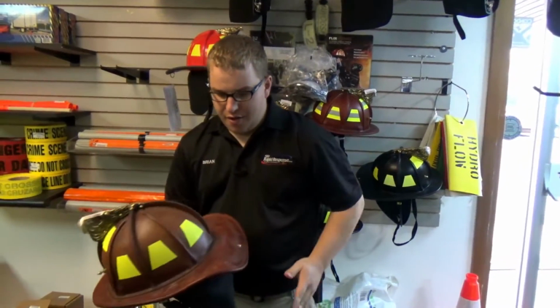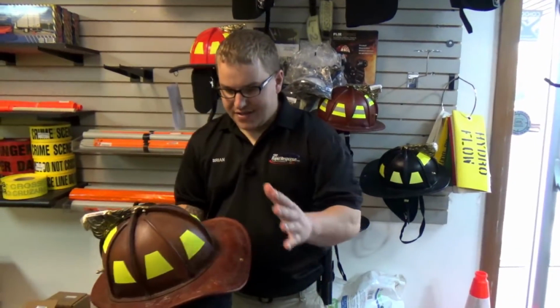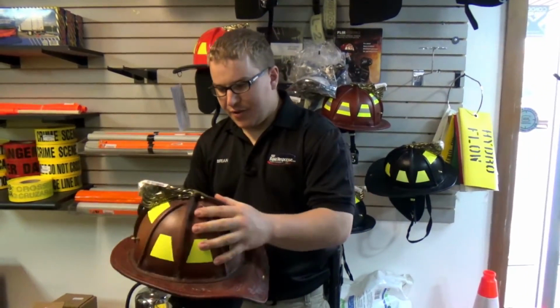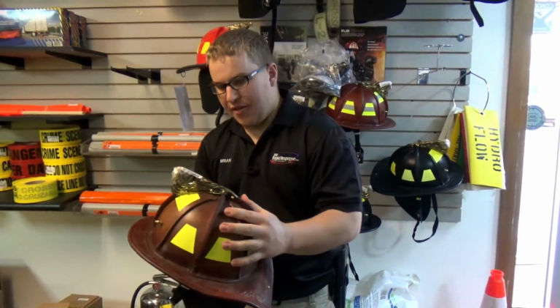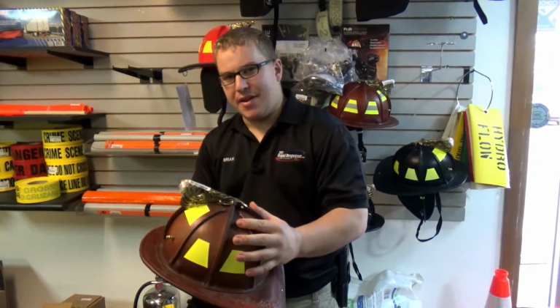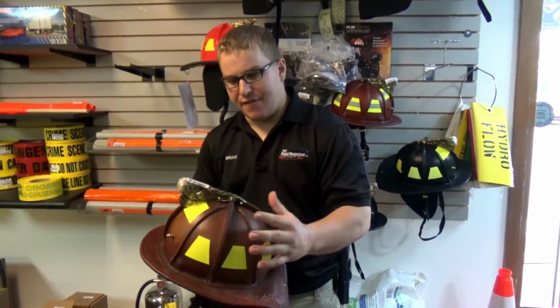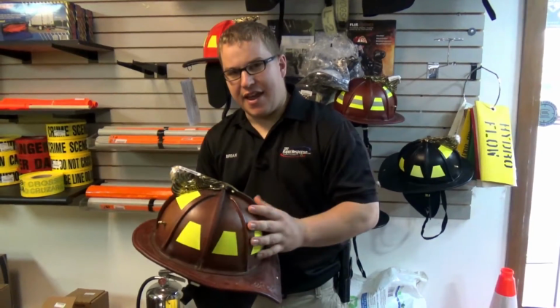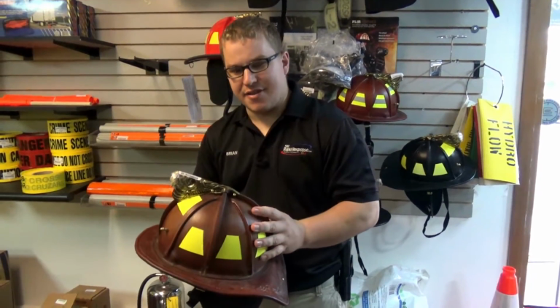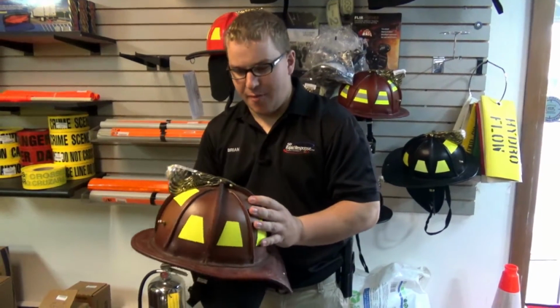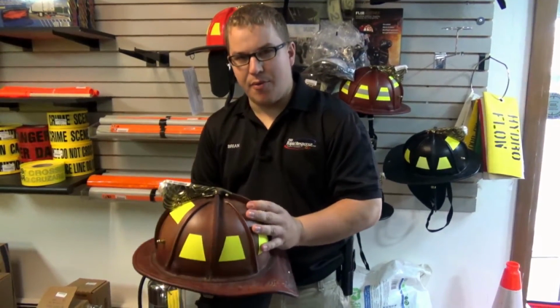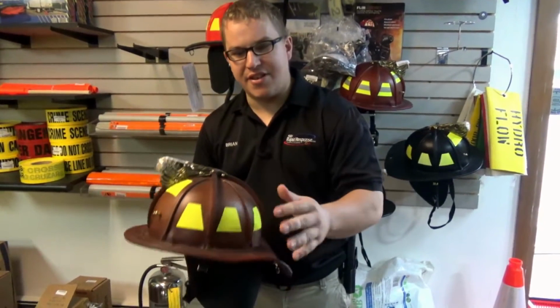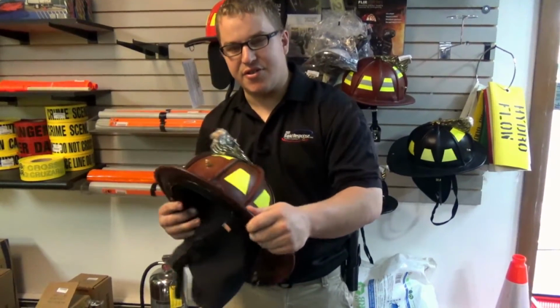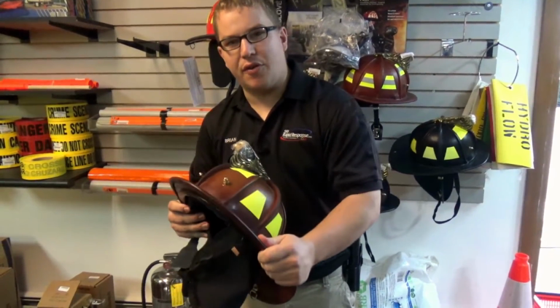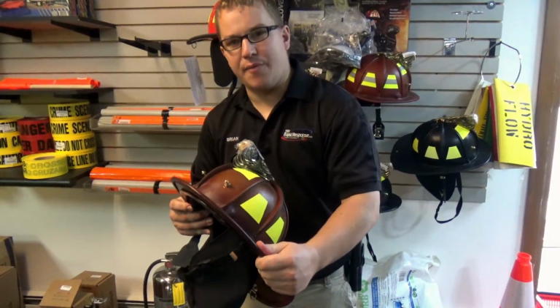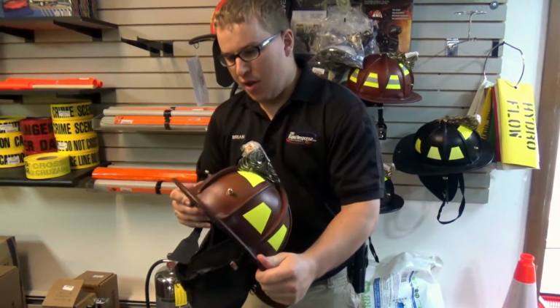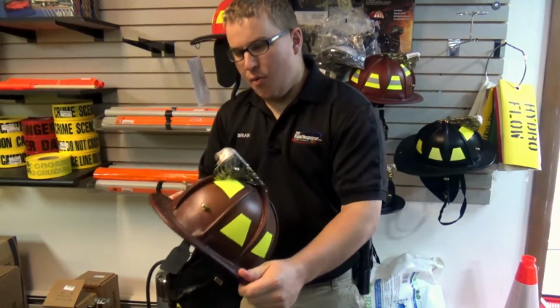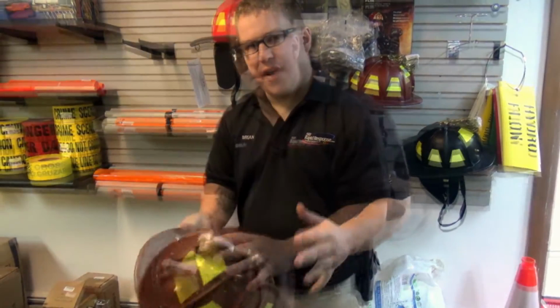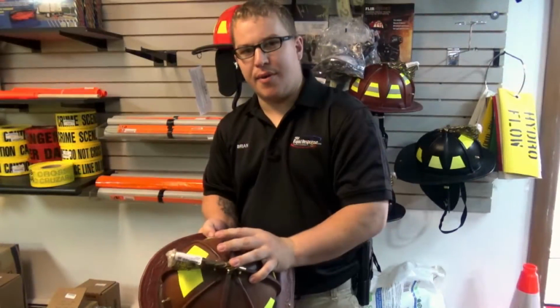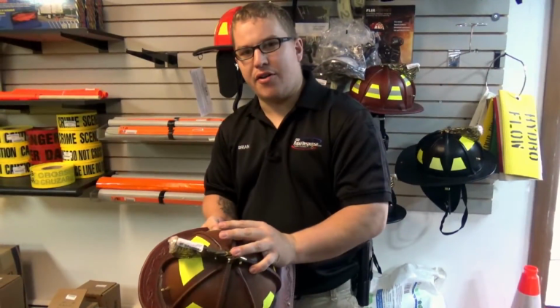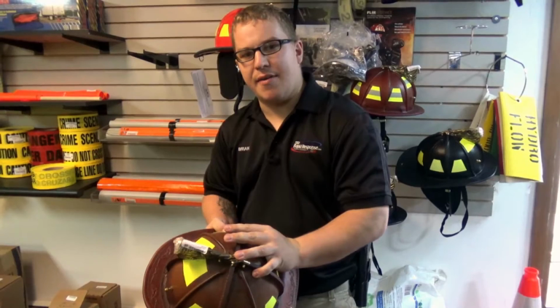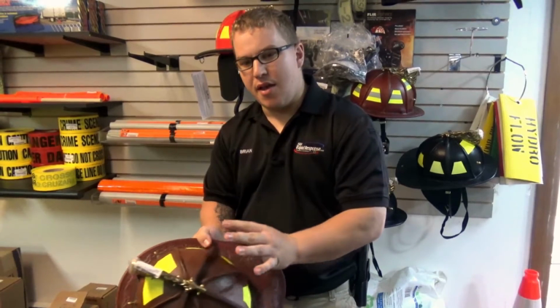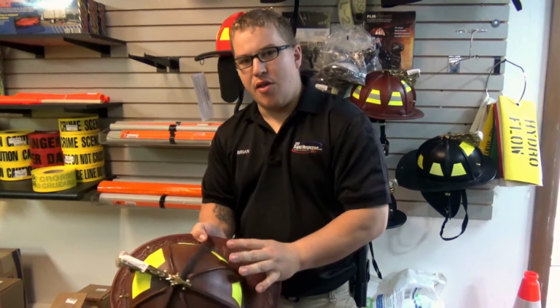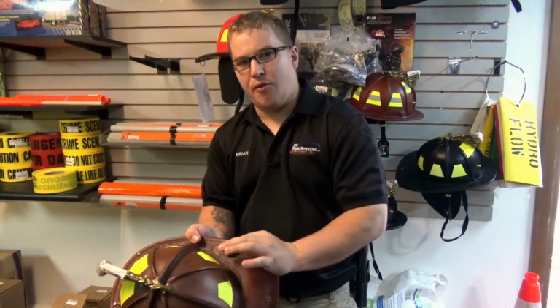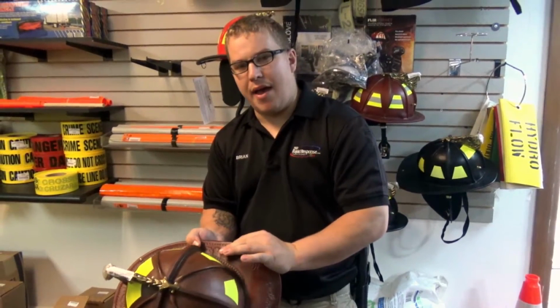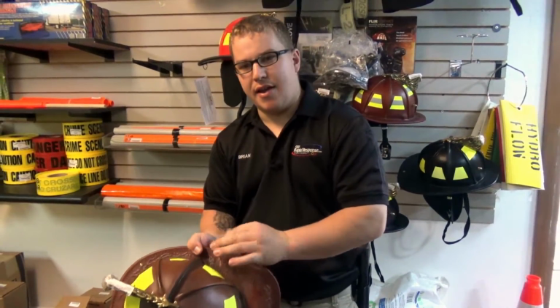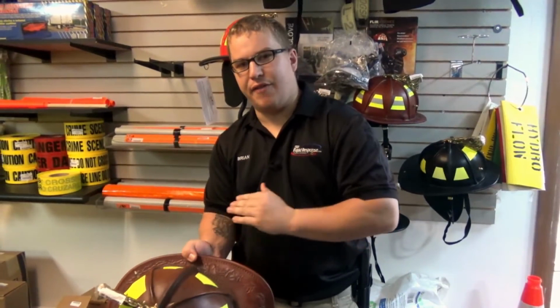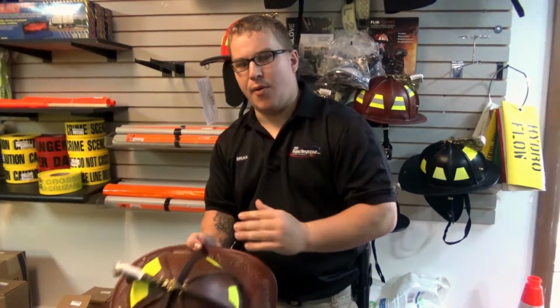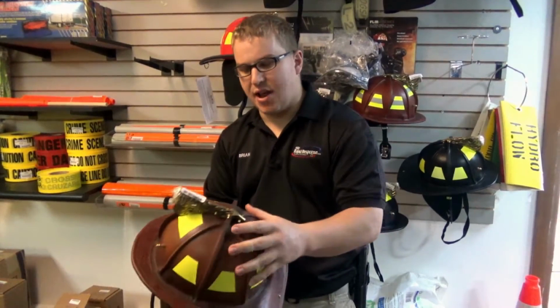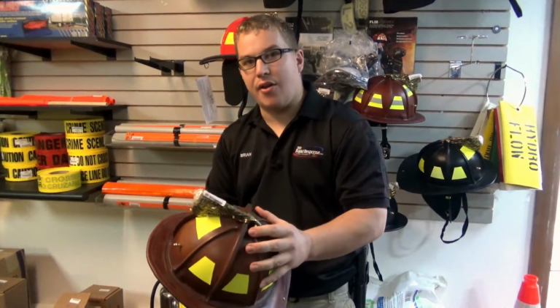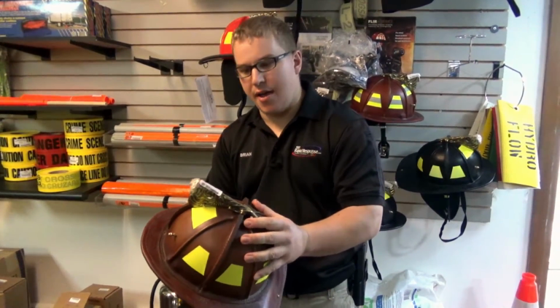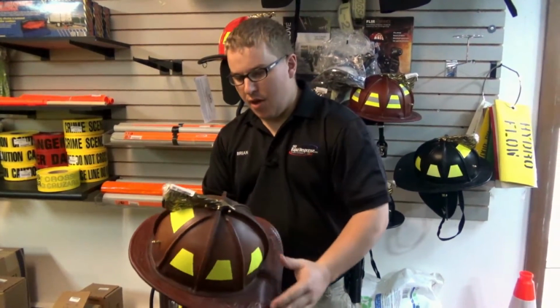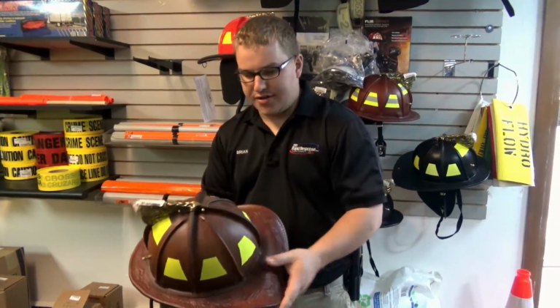The Fenix TL2 Leather Helmet is different than a Cairns Leather Helmet in that it has a softer leather, so if something falls on your head the leather will bend and deflect it away instead of rattling your head.